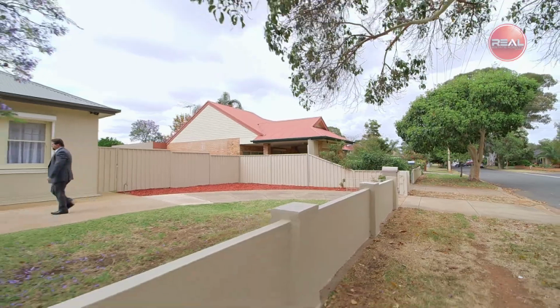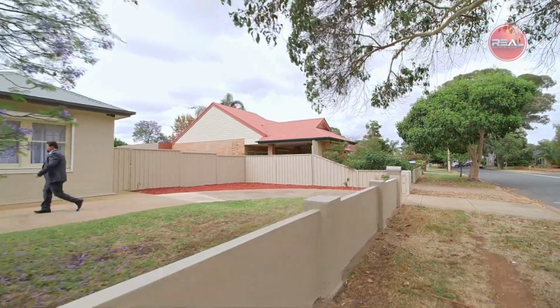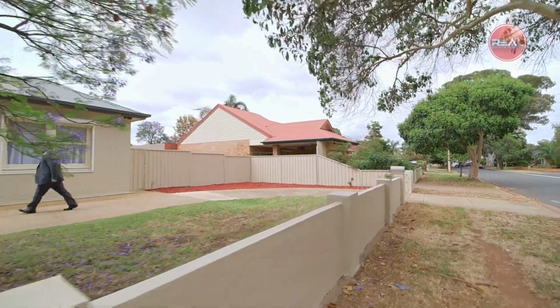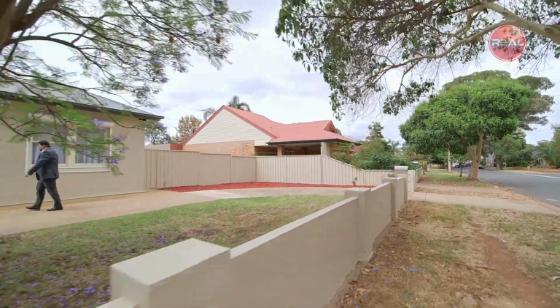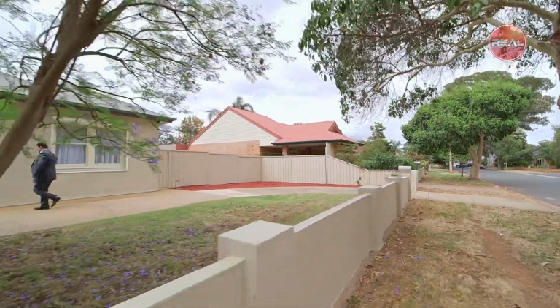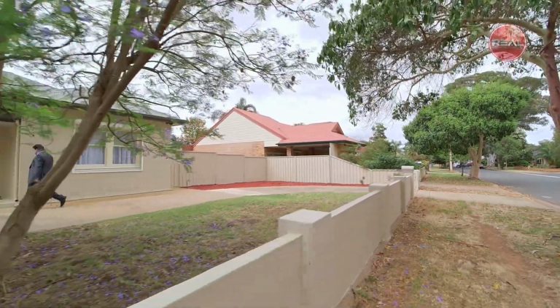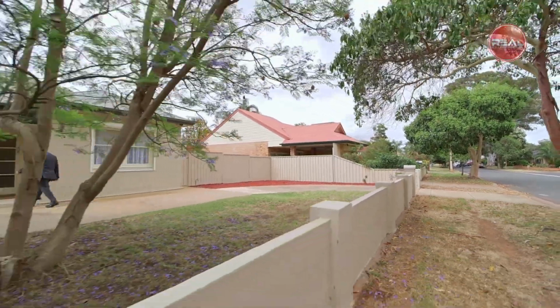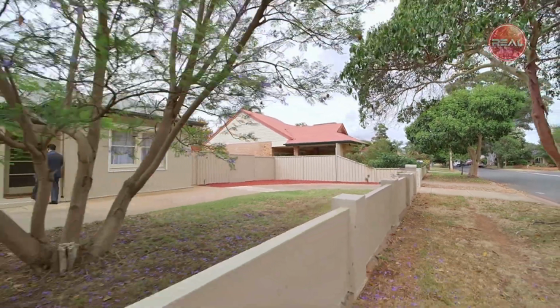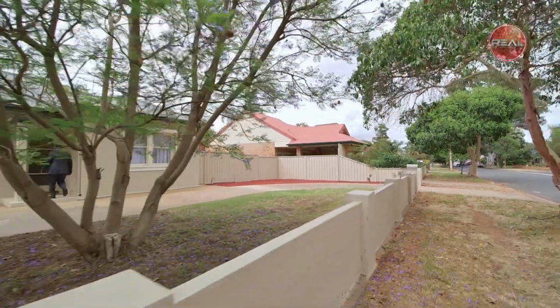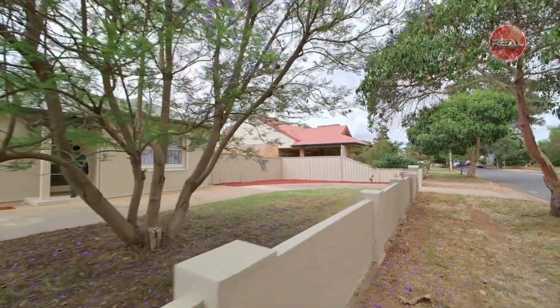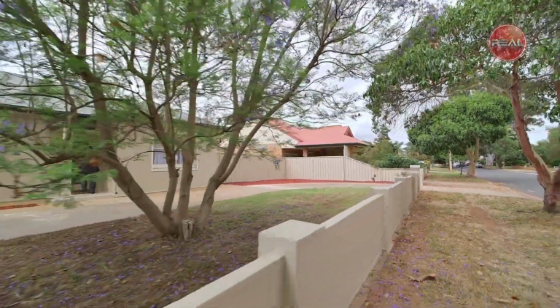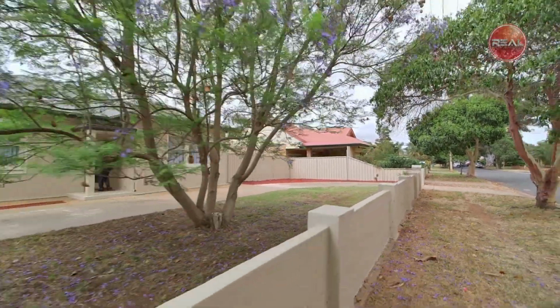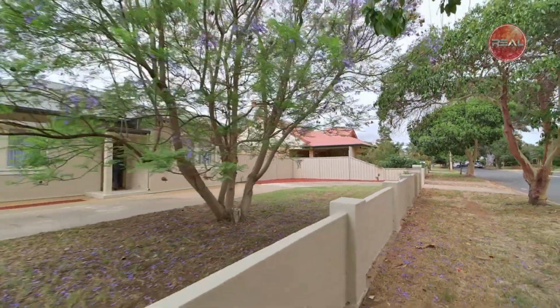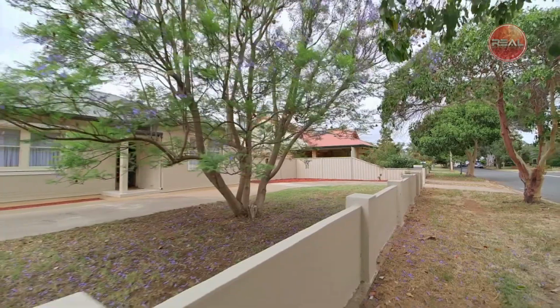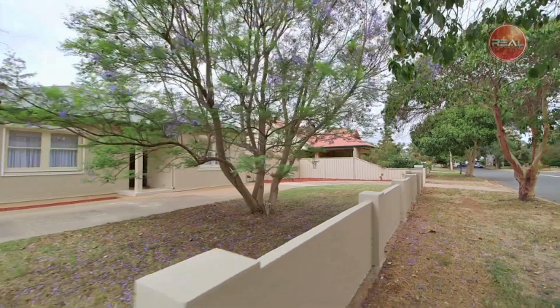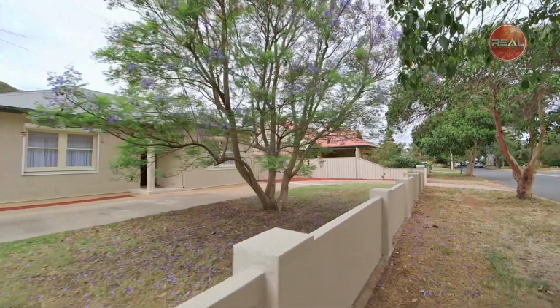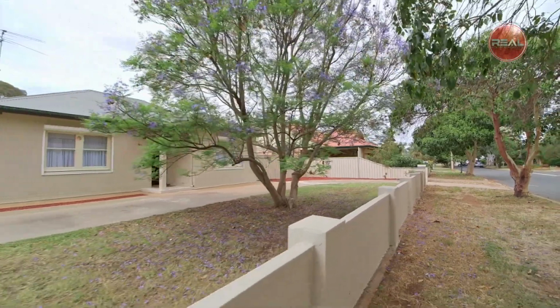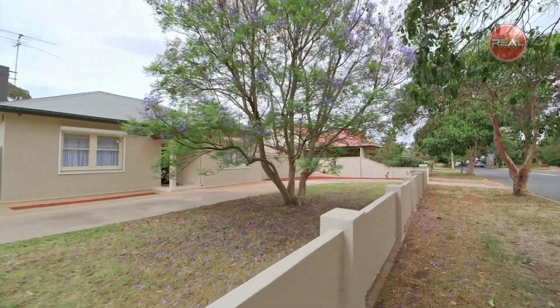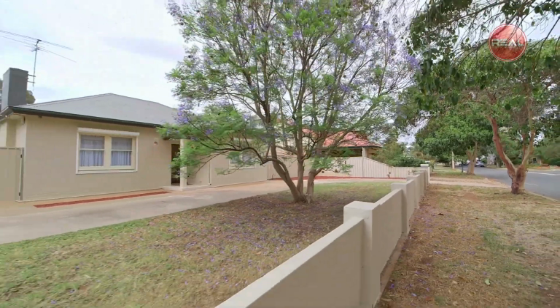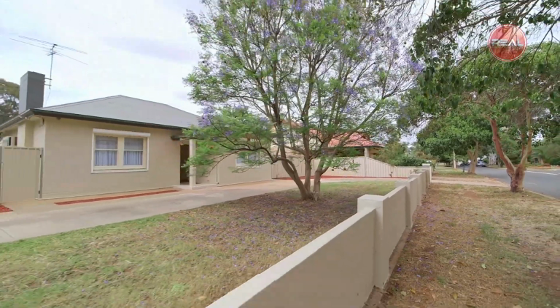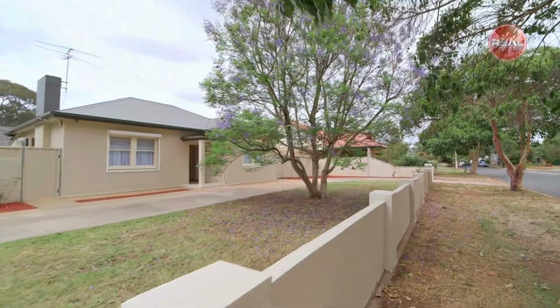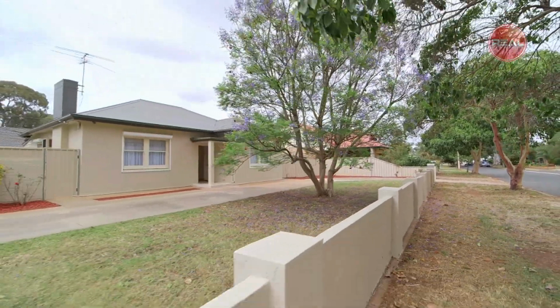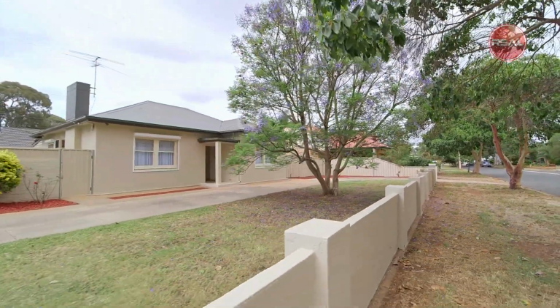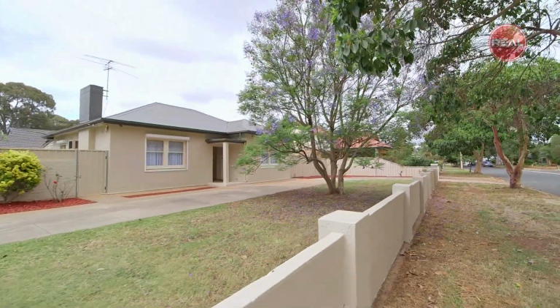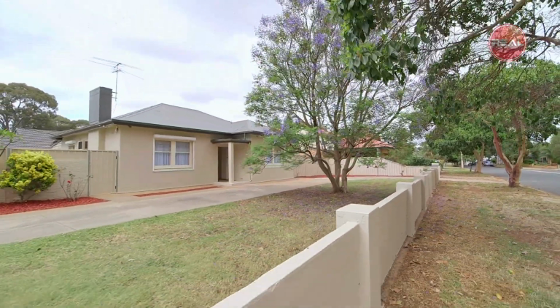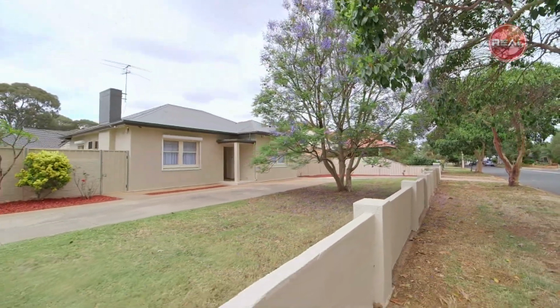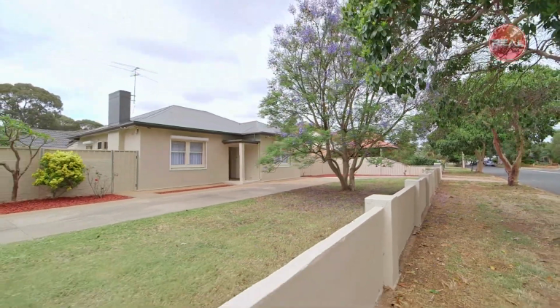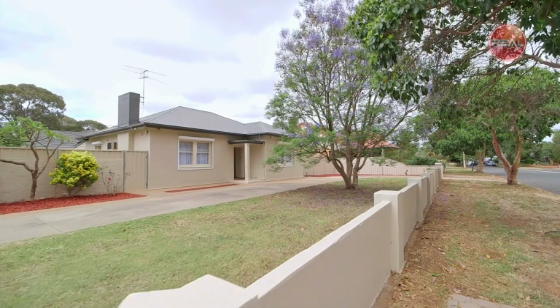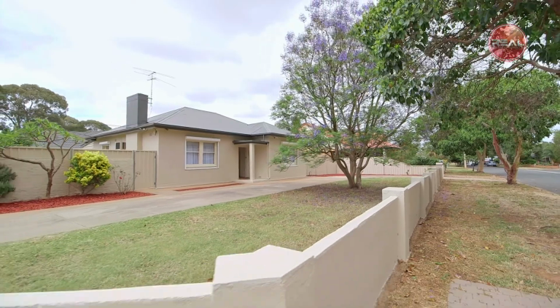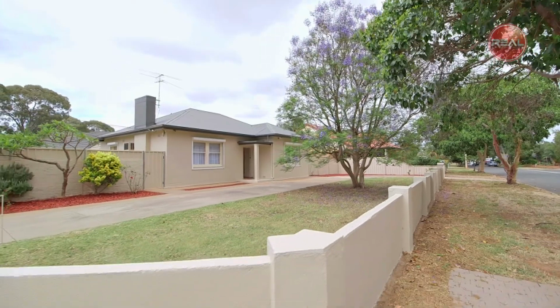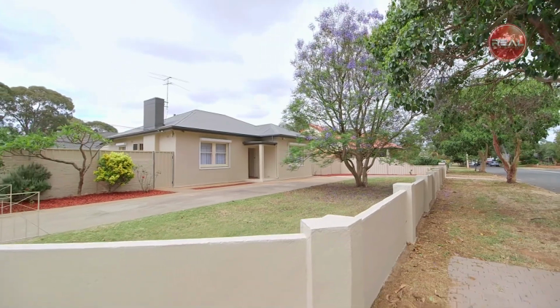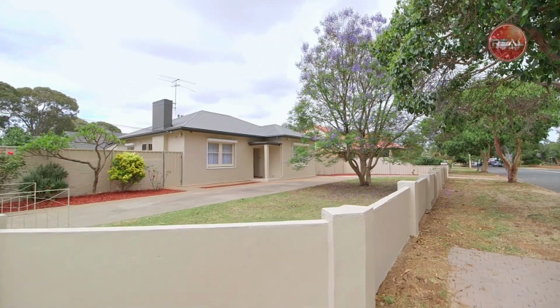Ideally positioned so close to the heart of Salisbury is this fantastically versatile solid brick home boasting a floor plan of up to four bedrooms or three bedrooms and two living areas. The choice is yours.